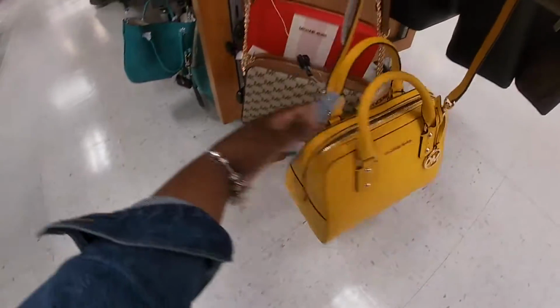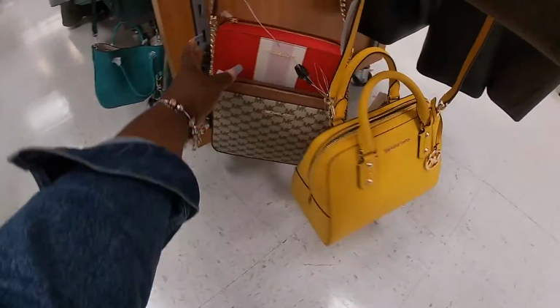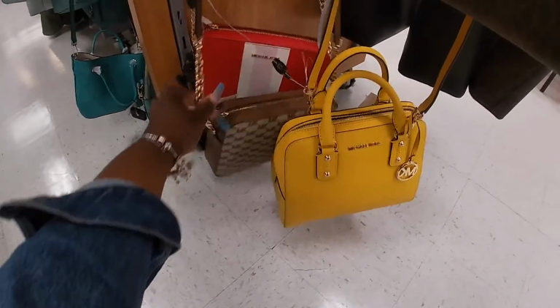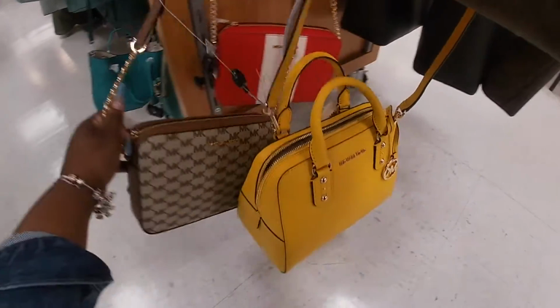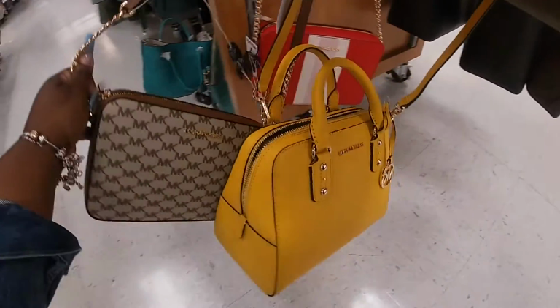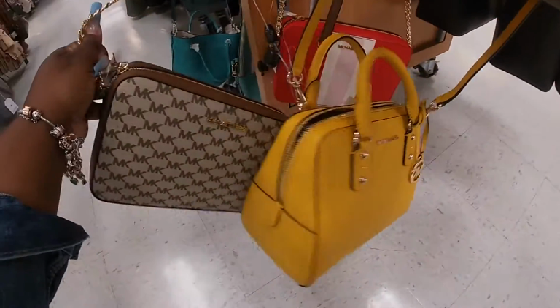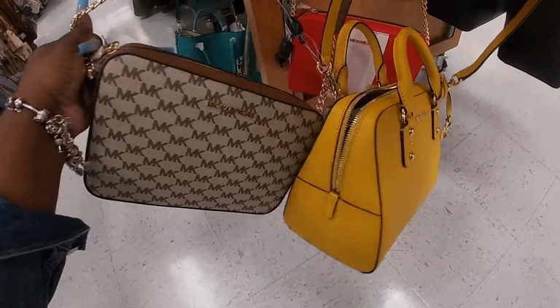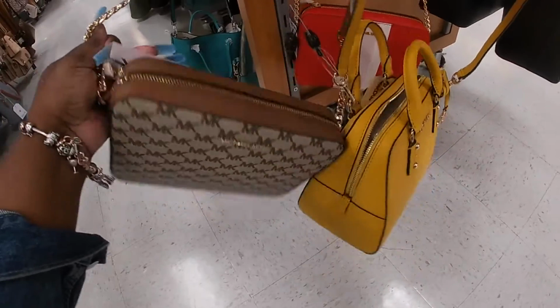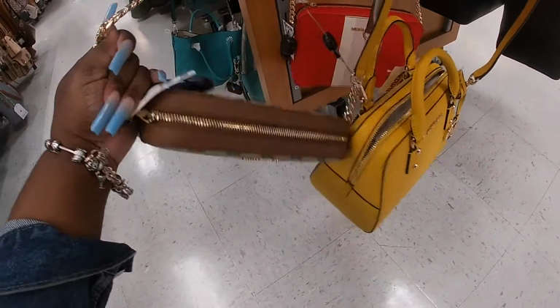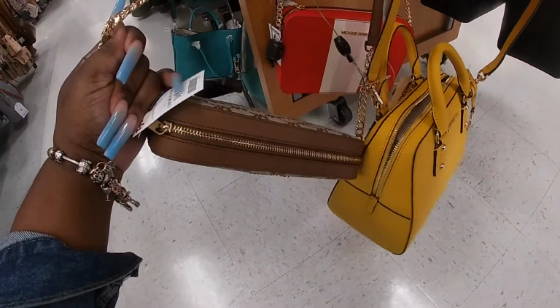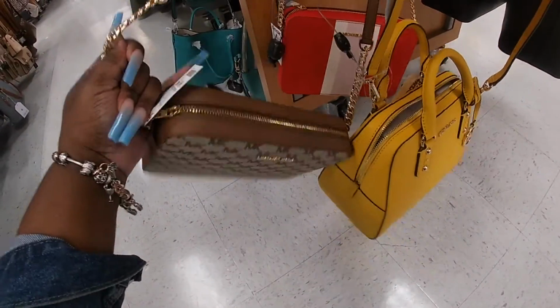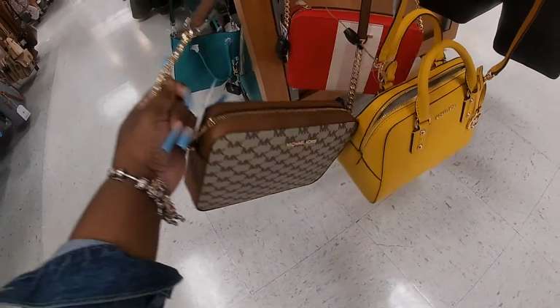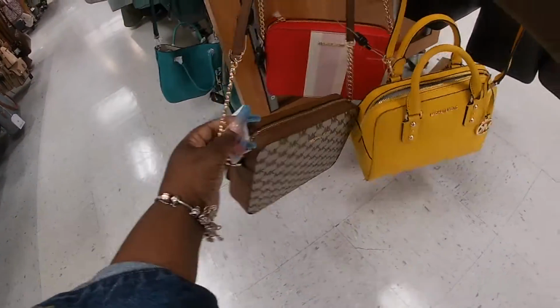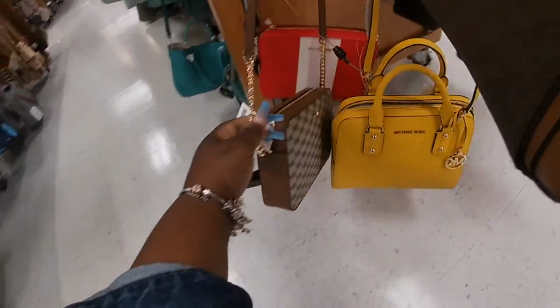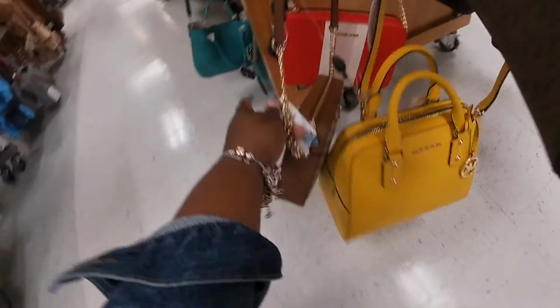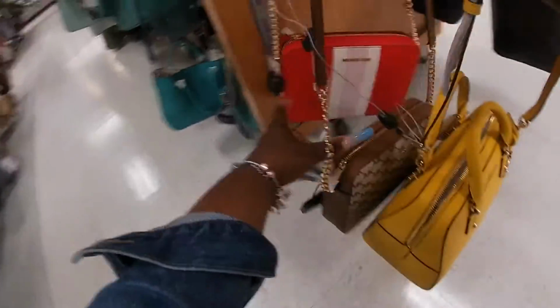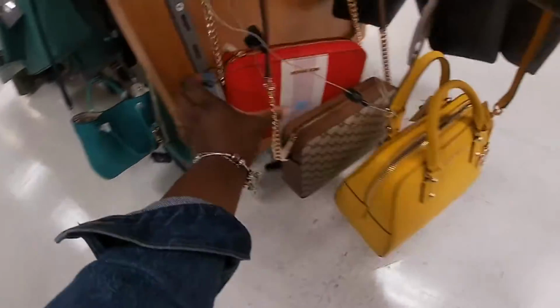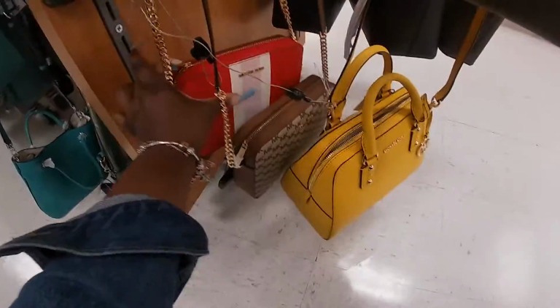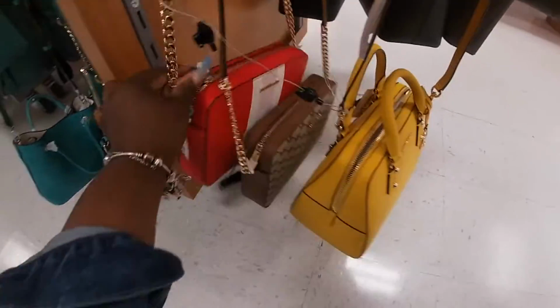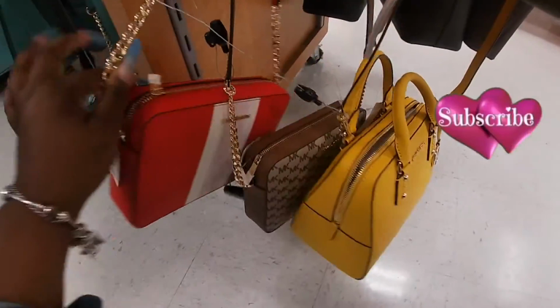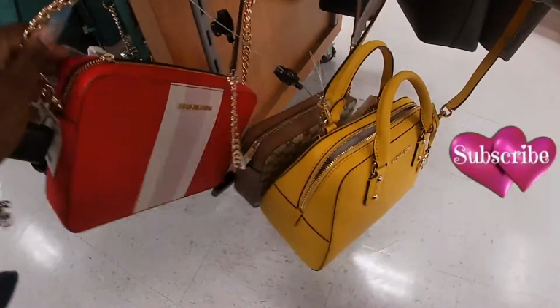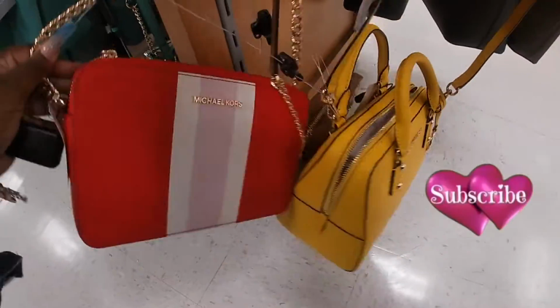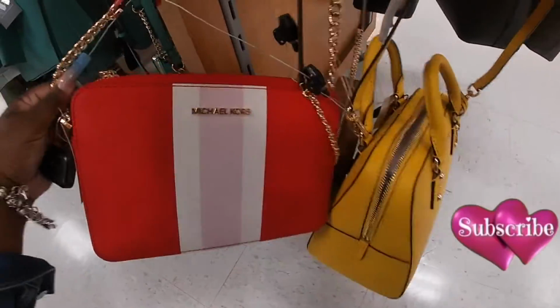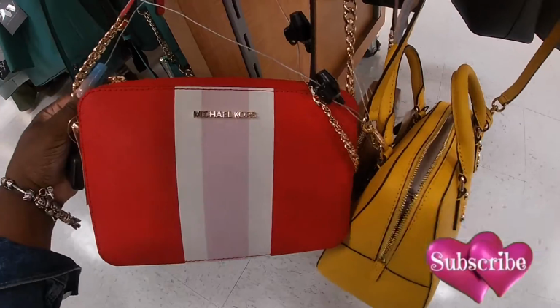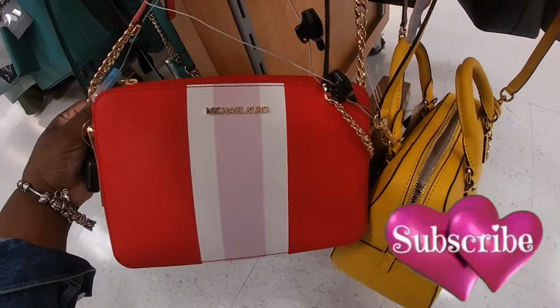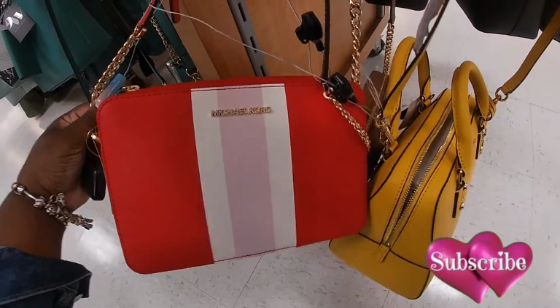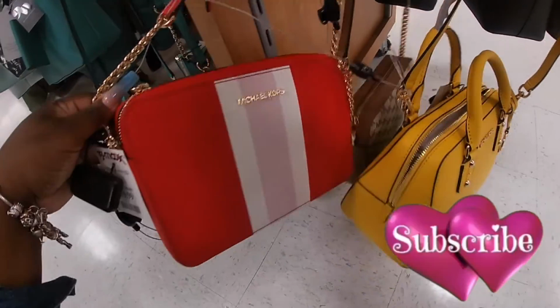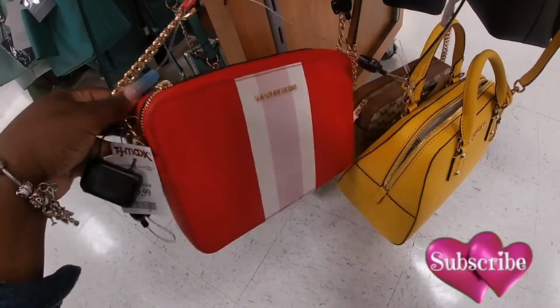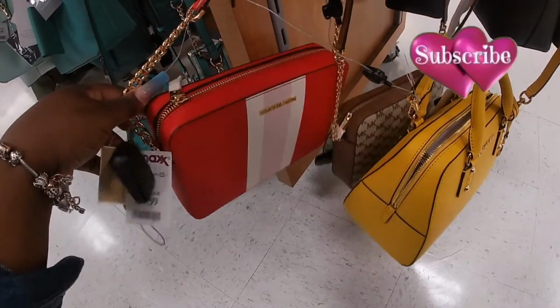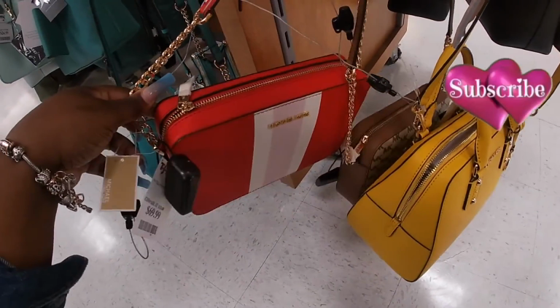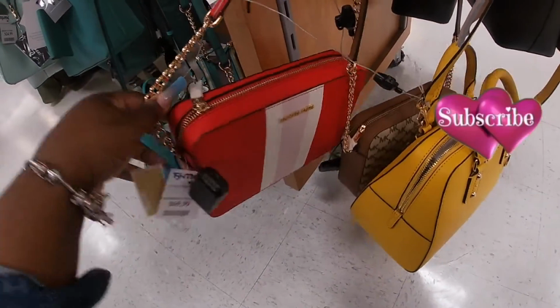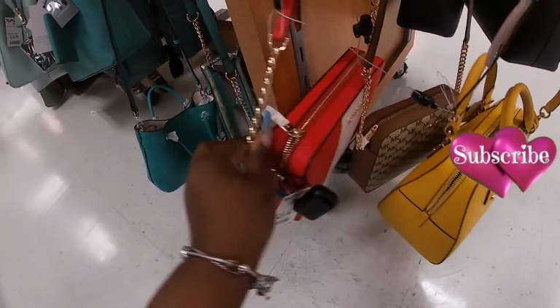This one has been here for a while — $70. And they also have the orange and red one for $70.